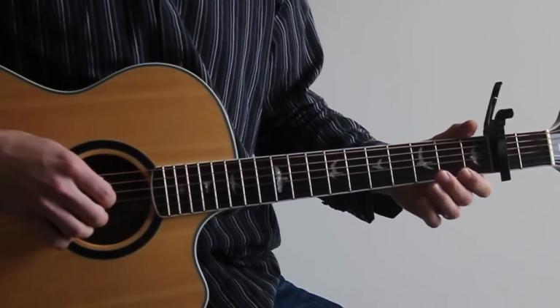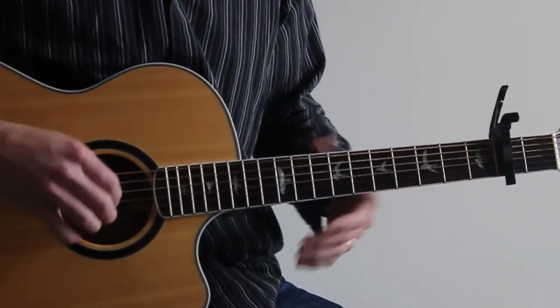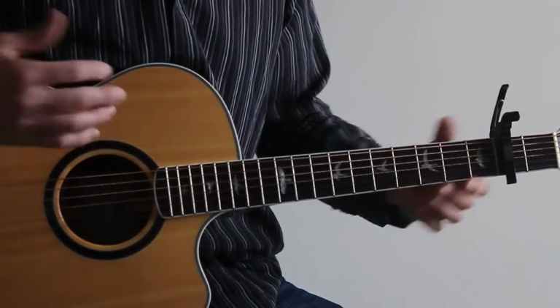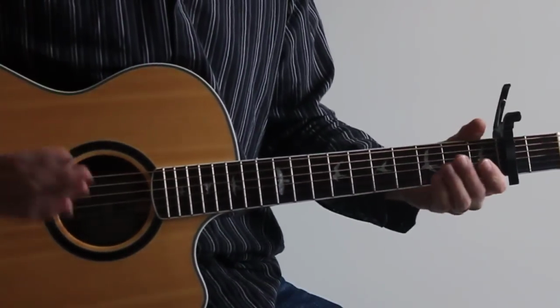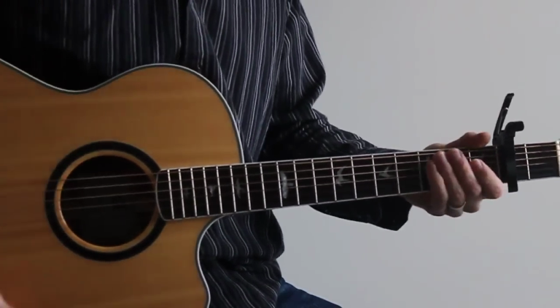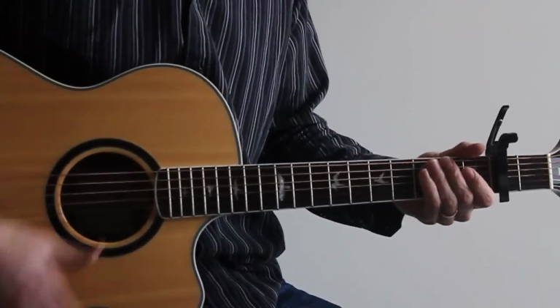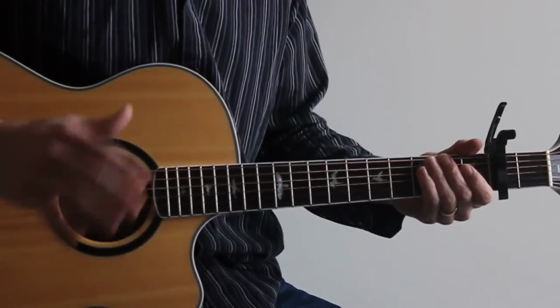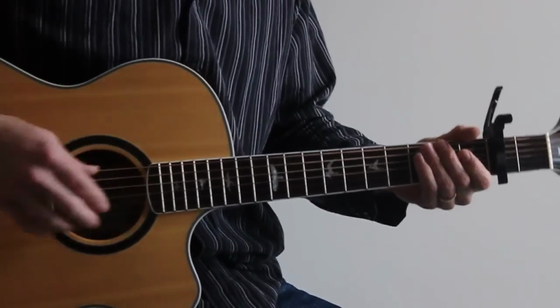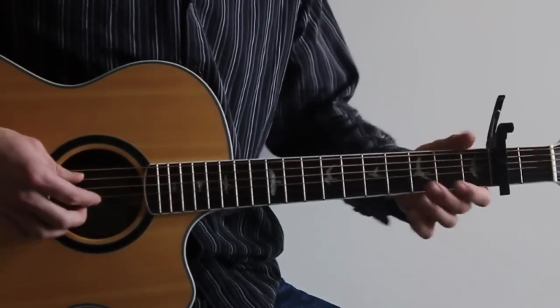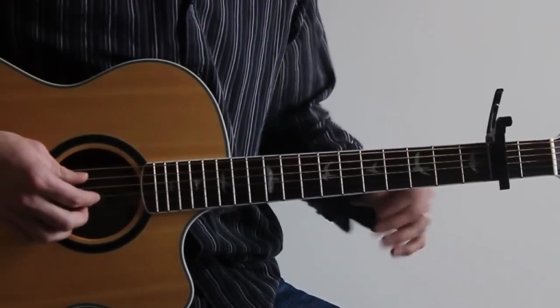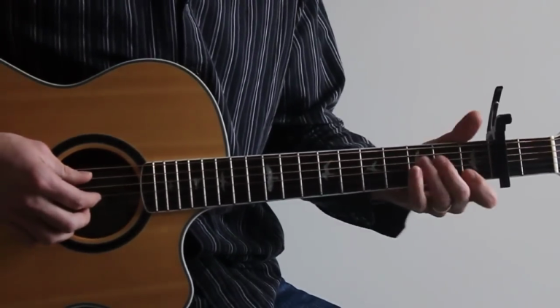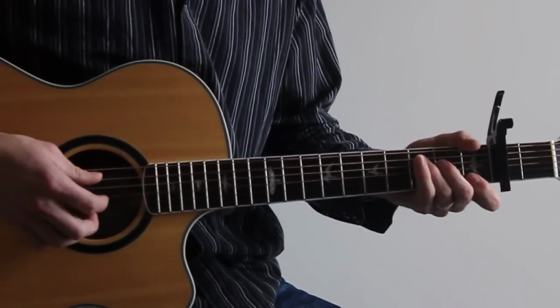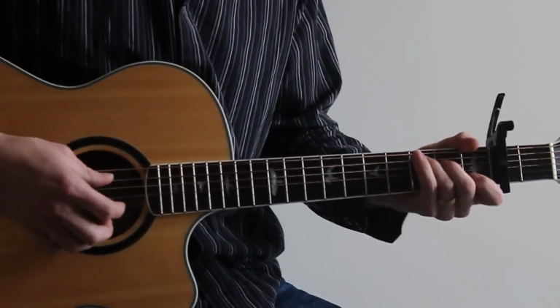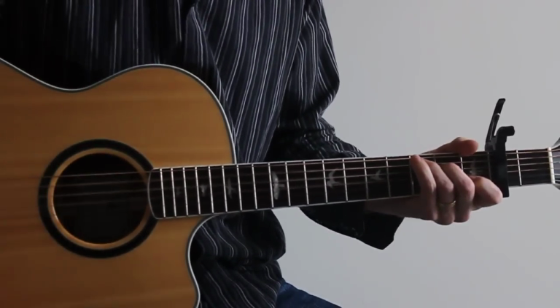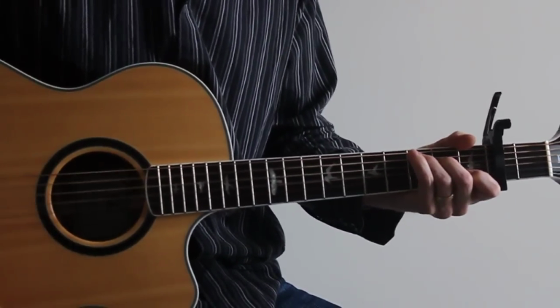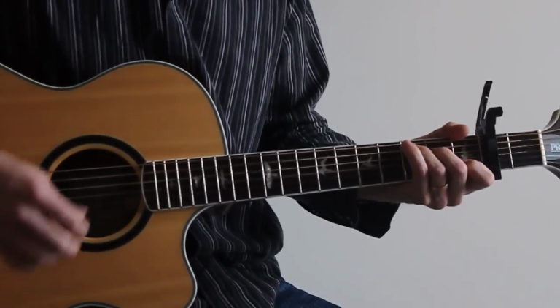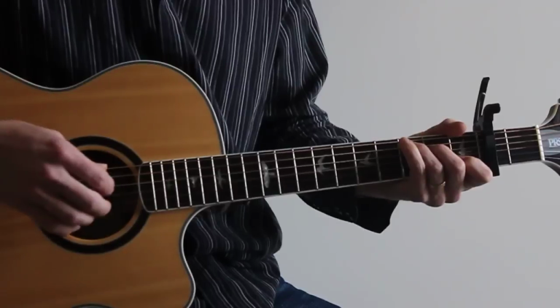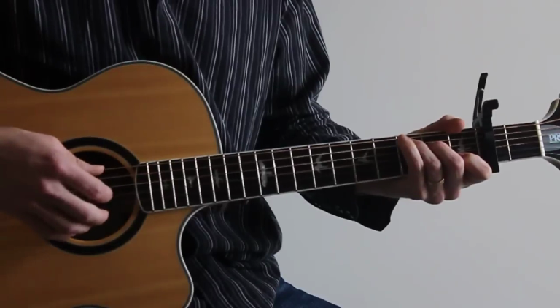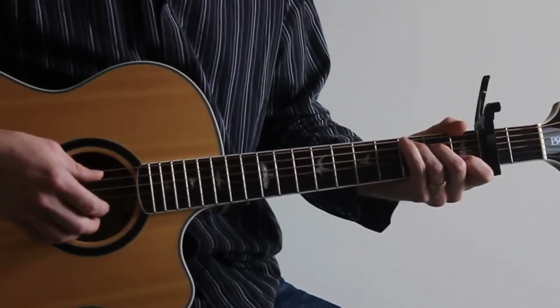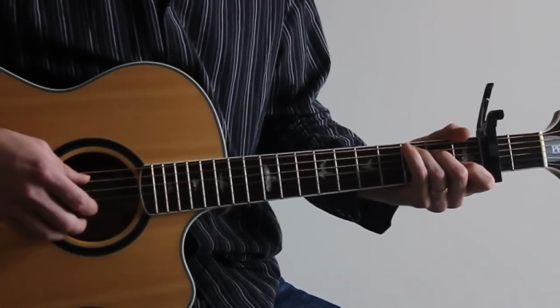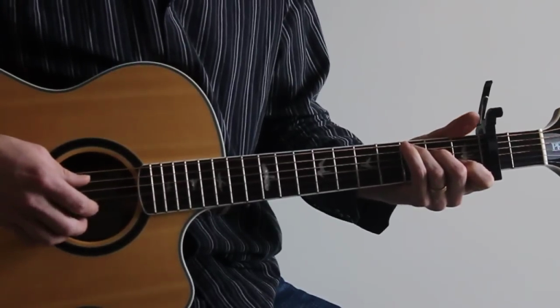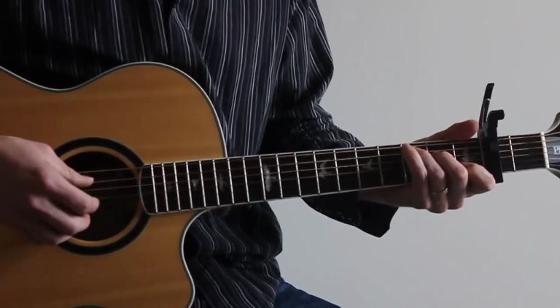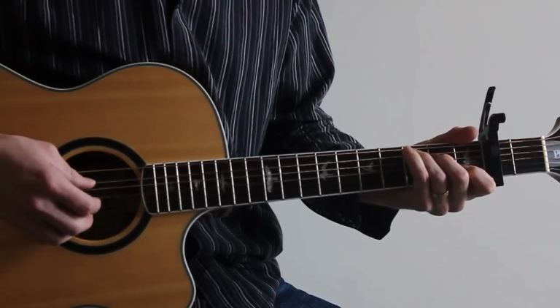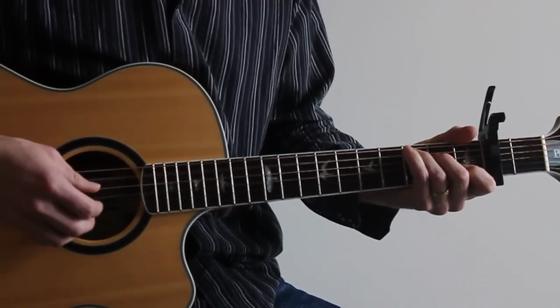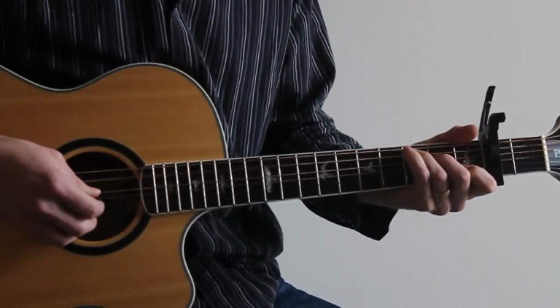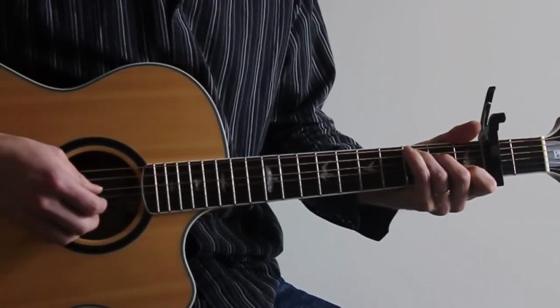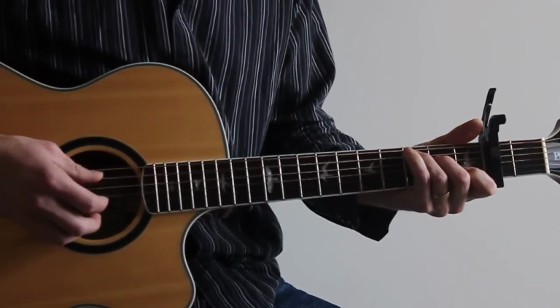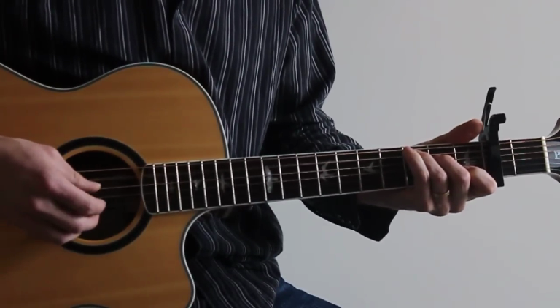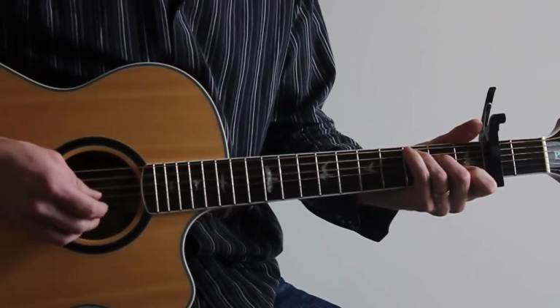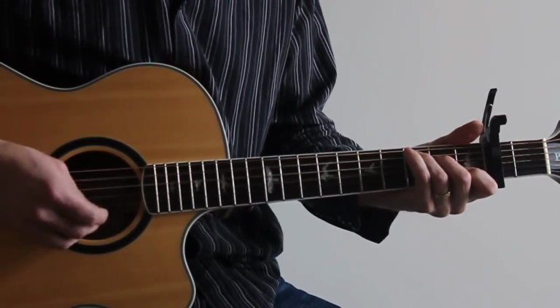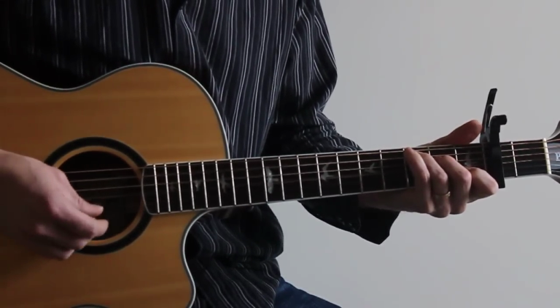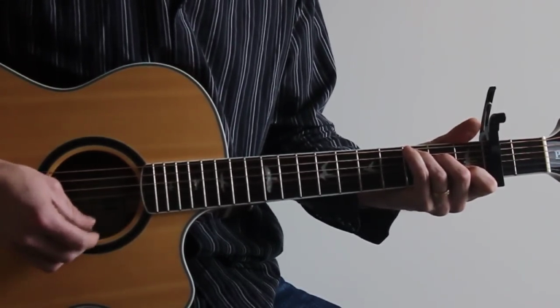So basically it's a four chord progression the entire song. The first chord's a C. From the fifth string down, that's going to be a three, two, open, one, open.